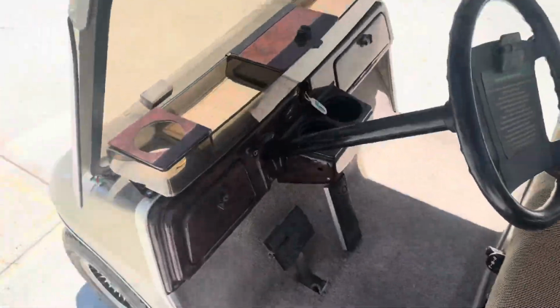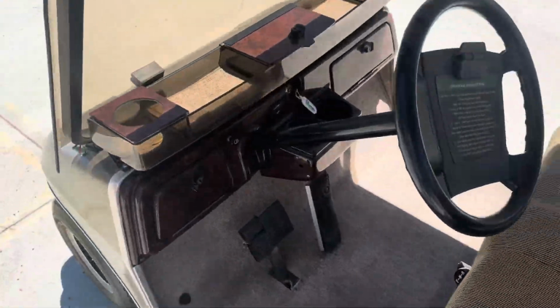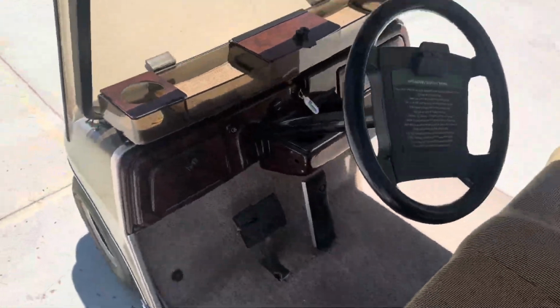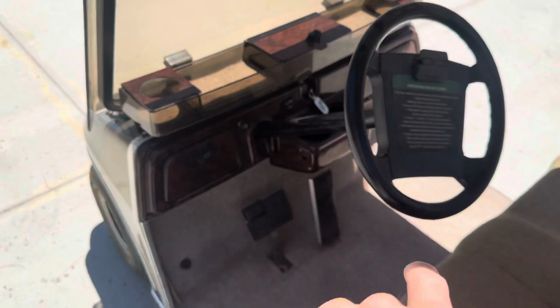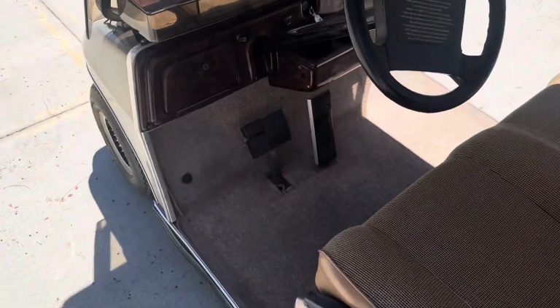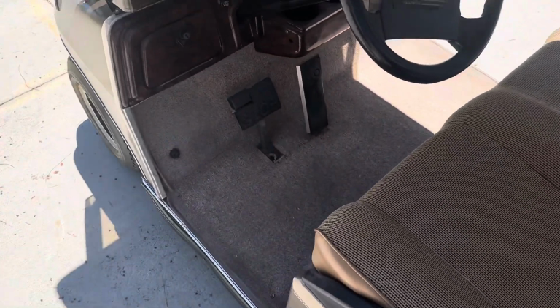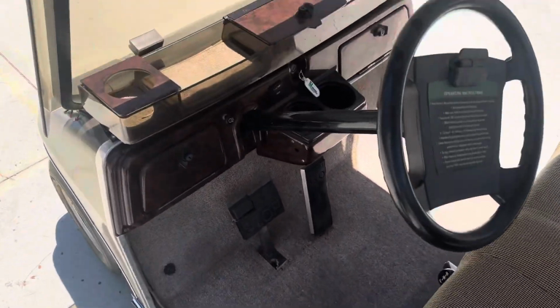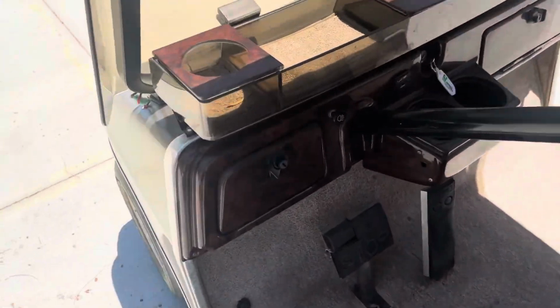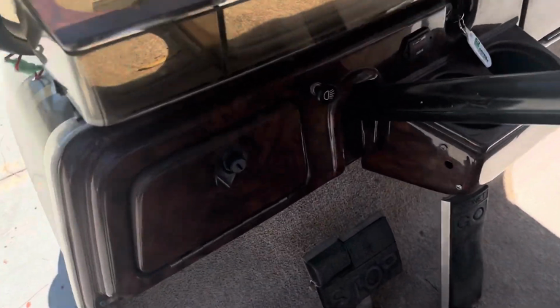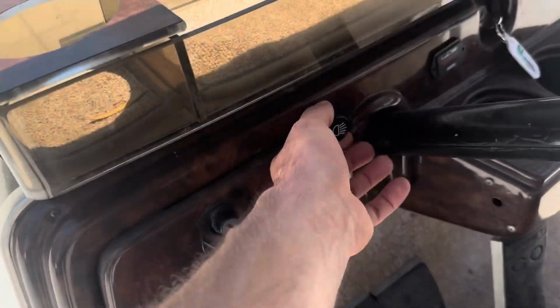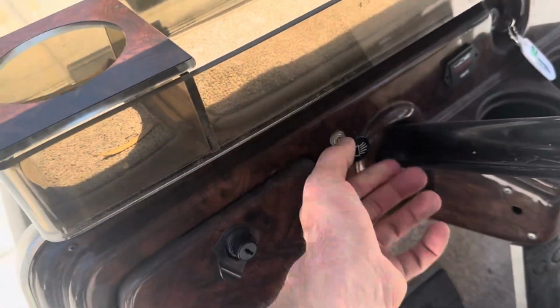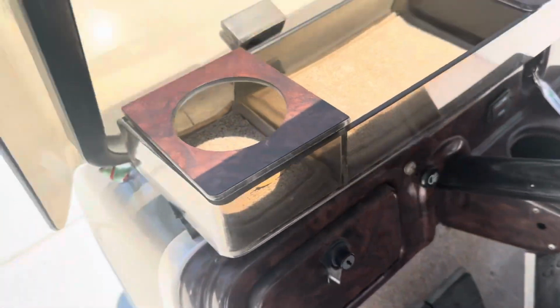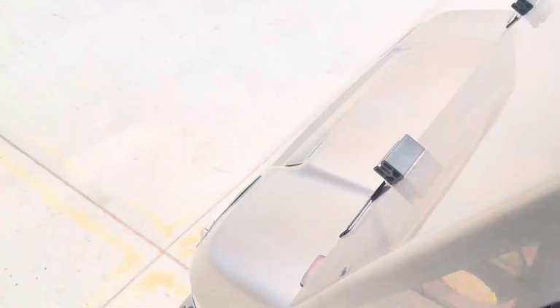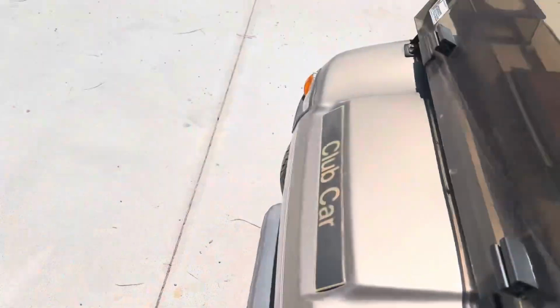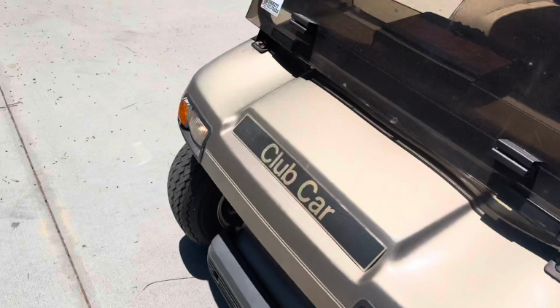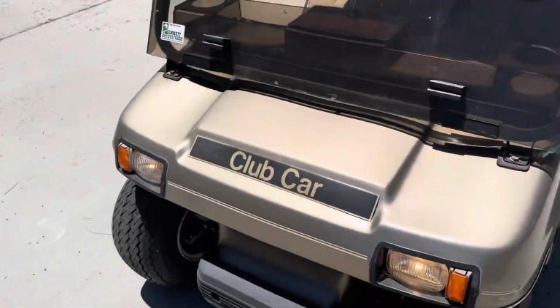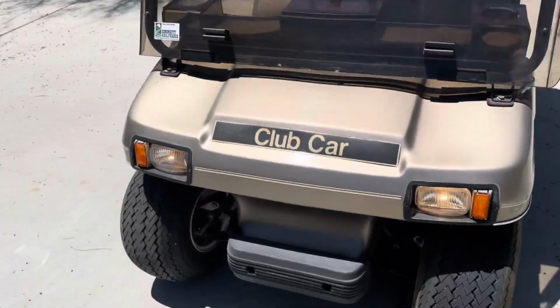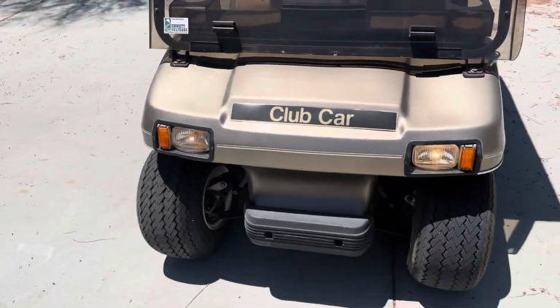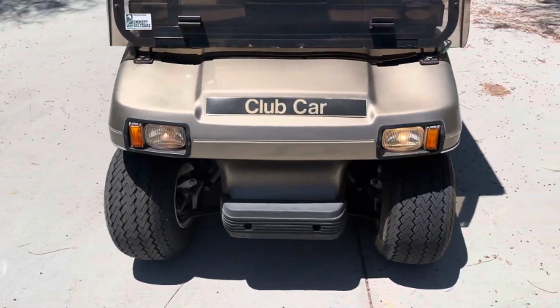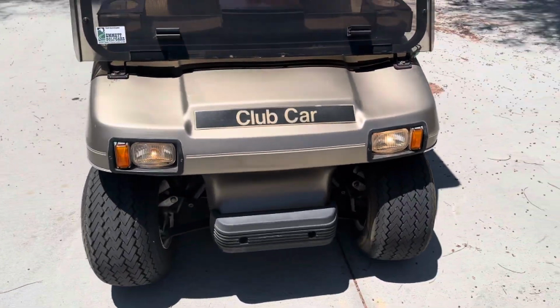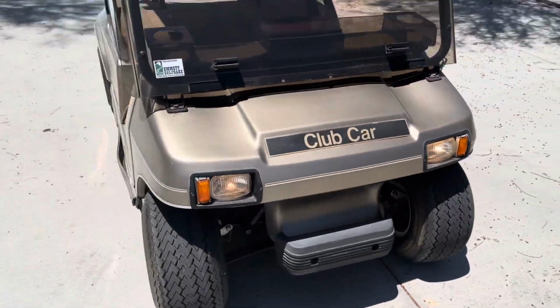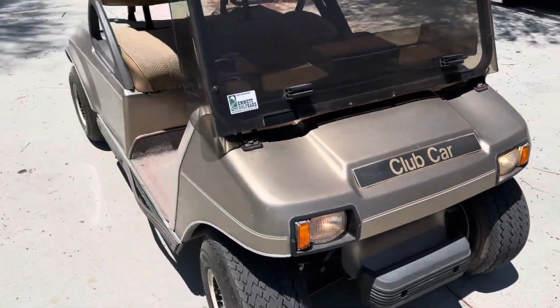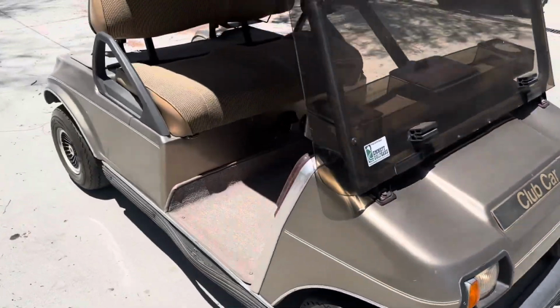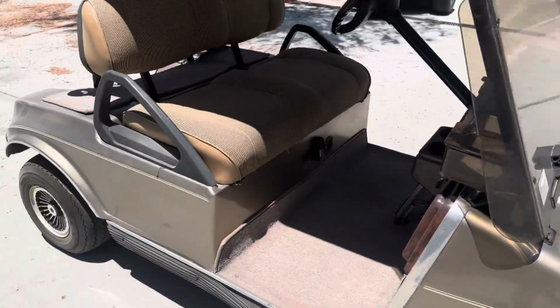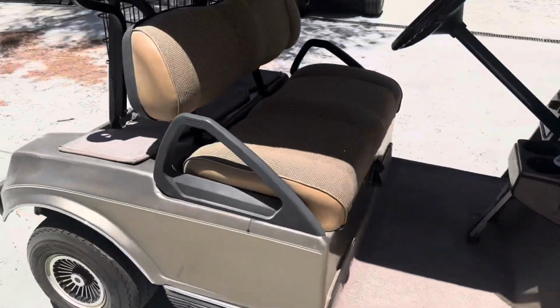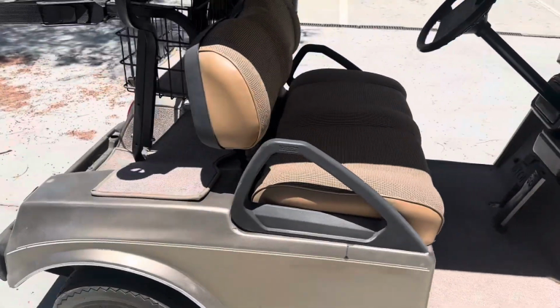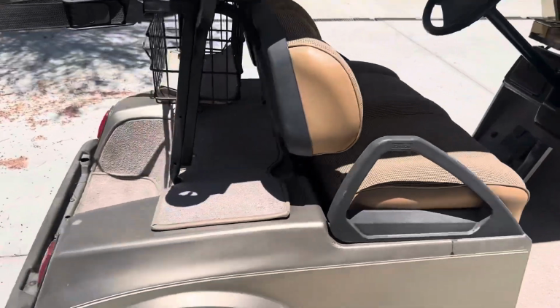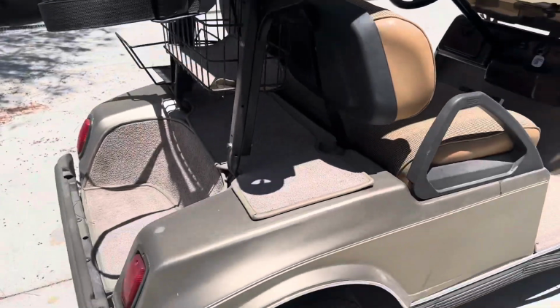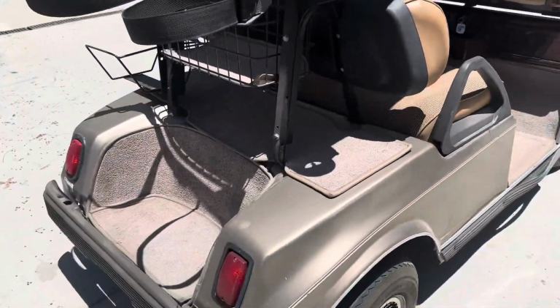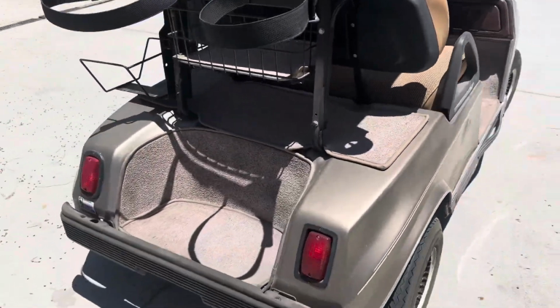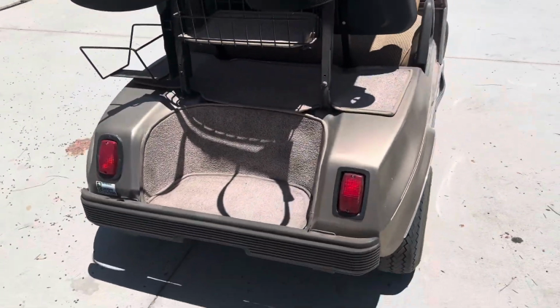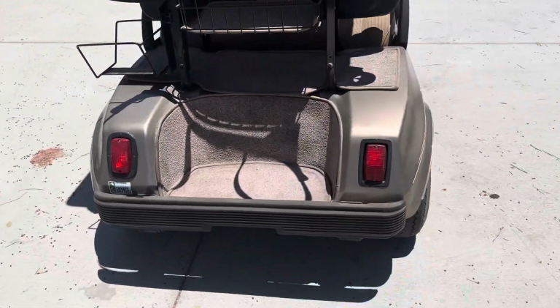Woodgrain dash, beverage tray. Got your headlights and taillights — headlights right in front and running taillights in the back.